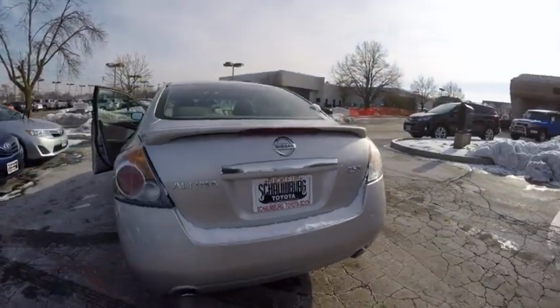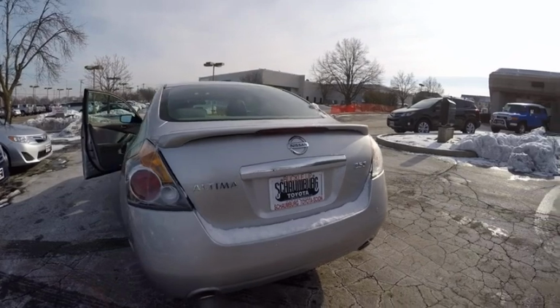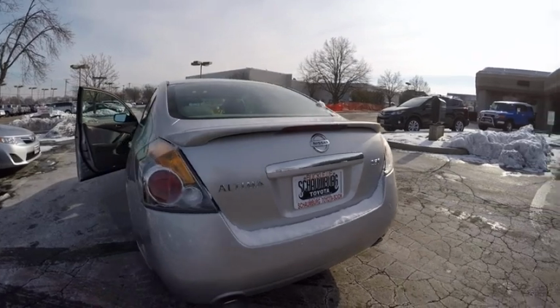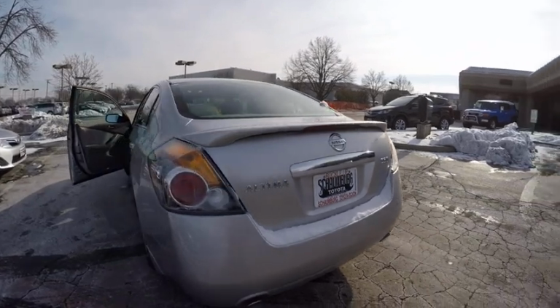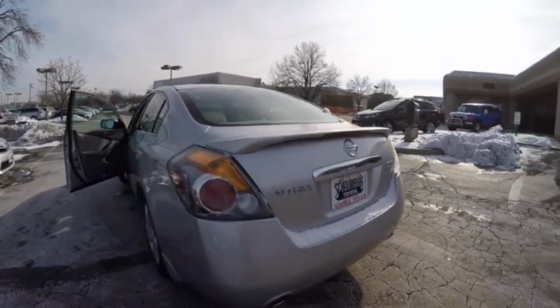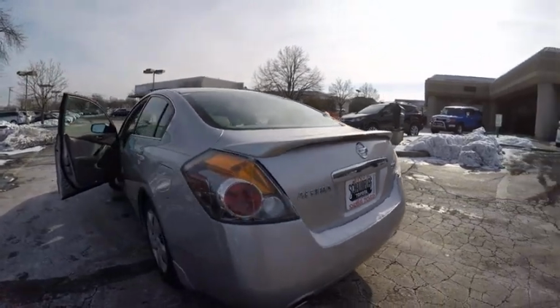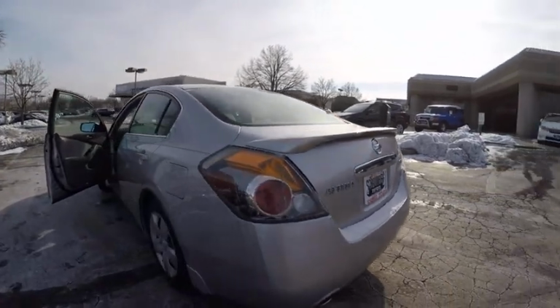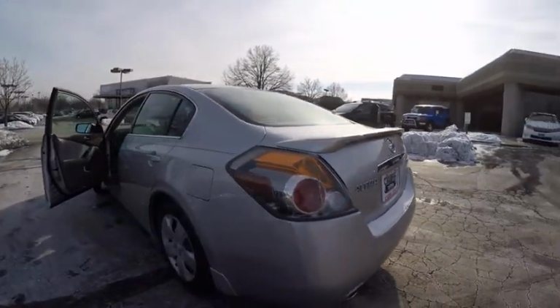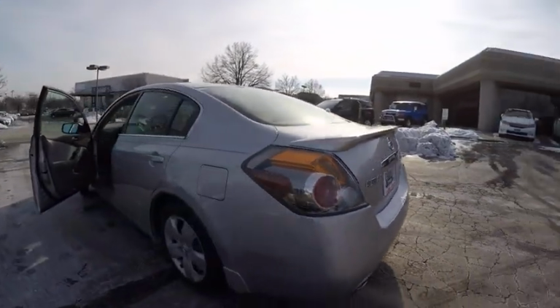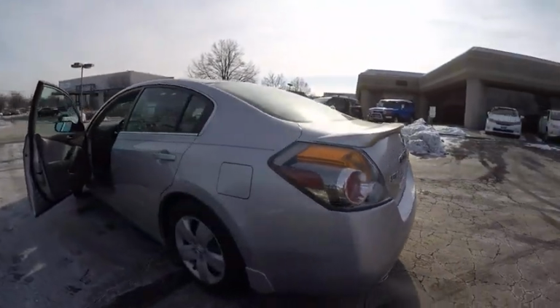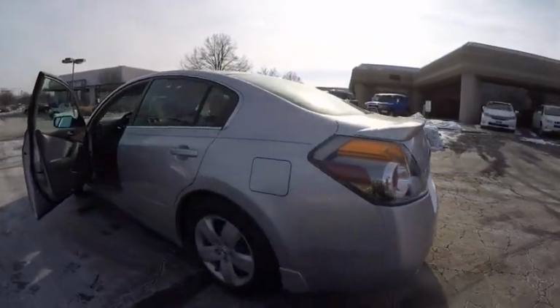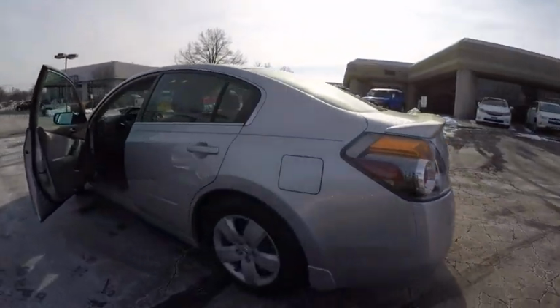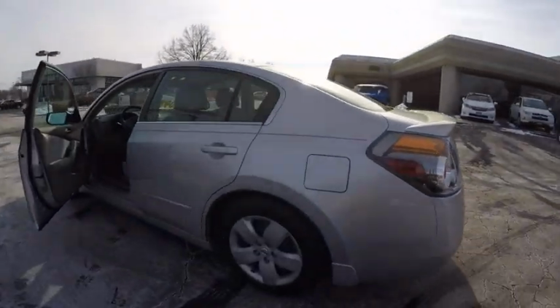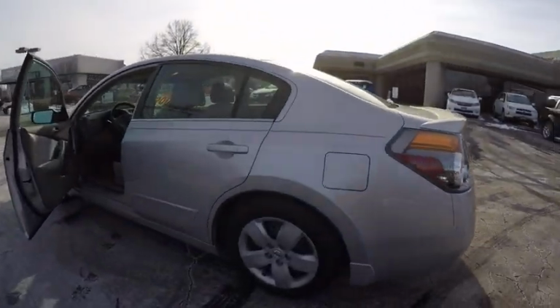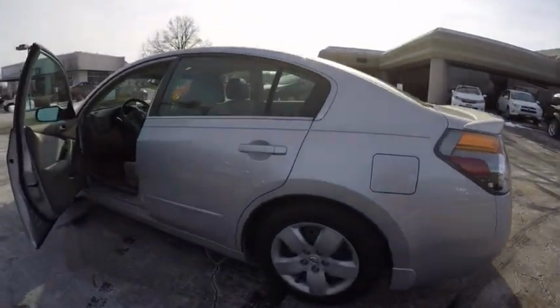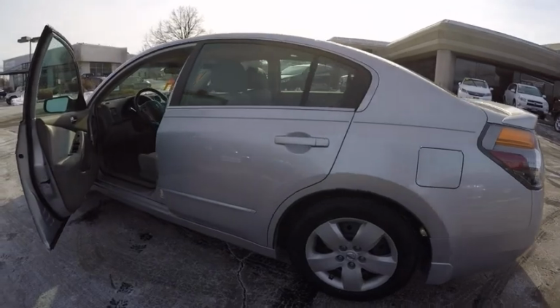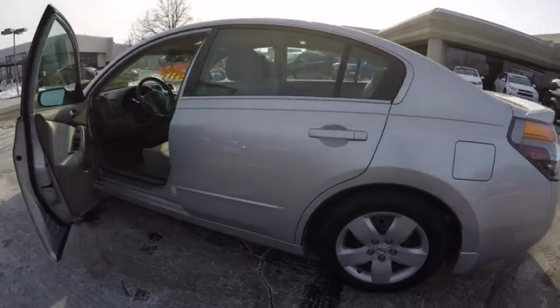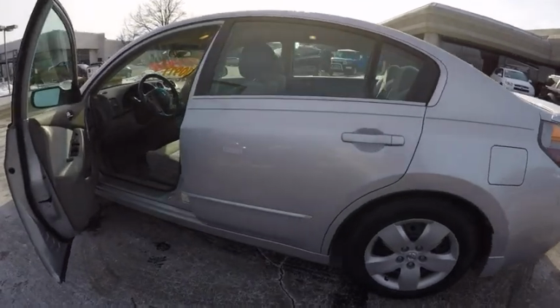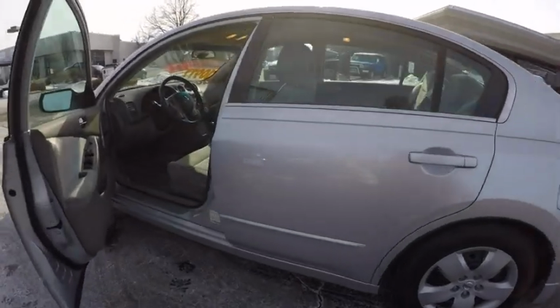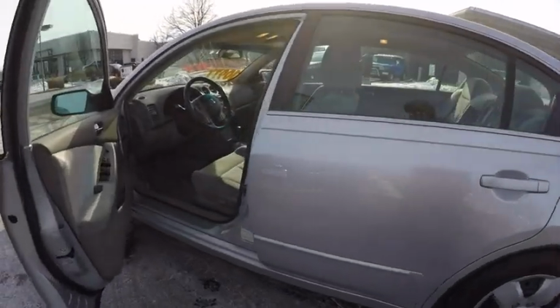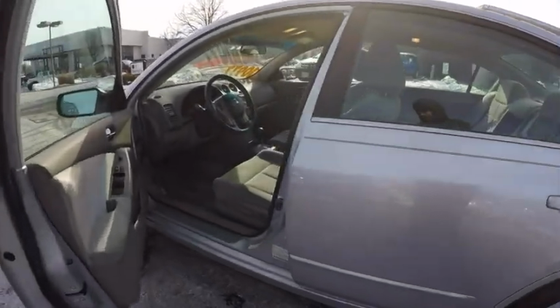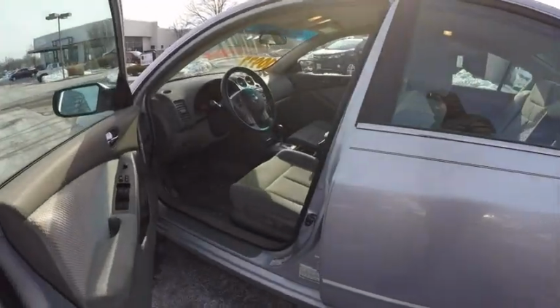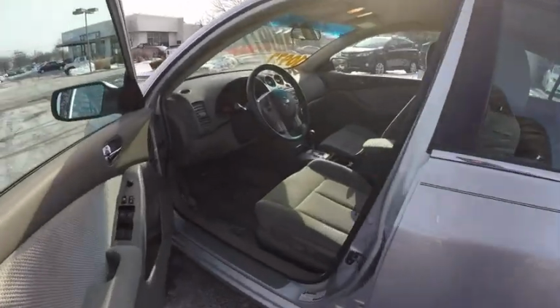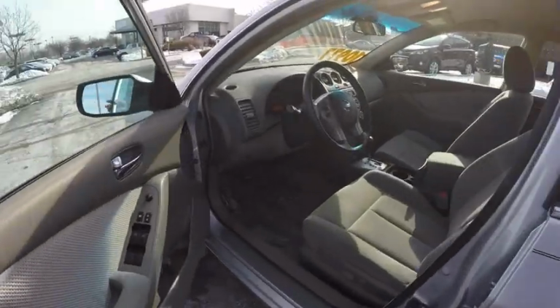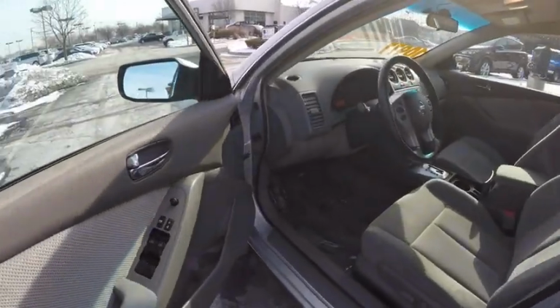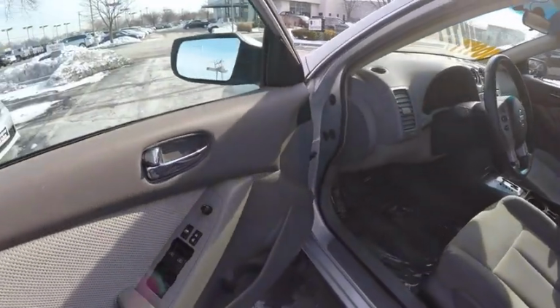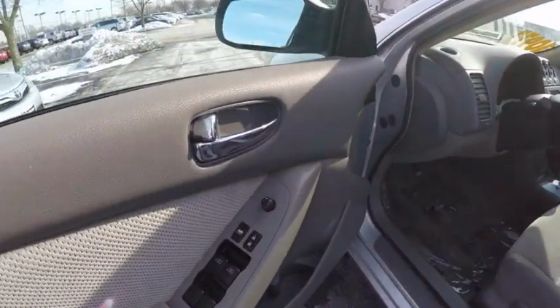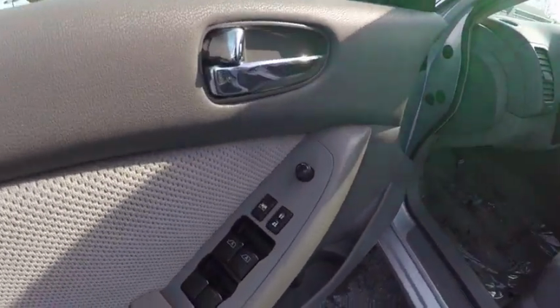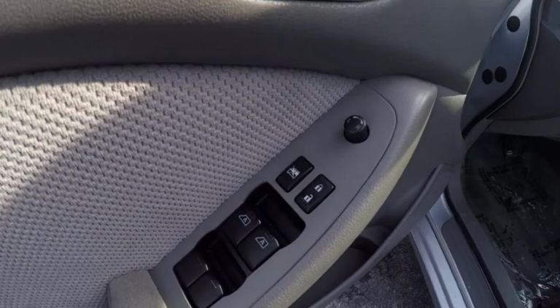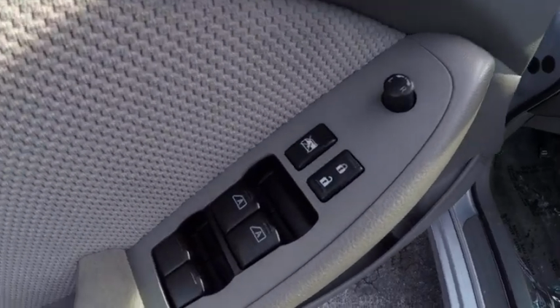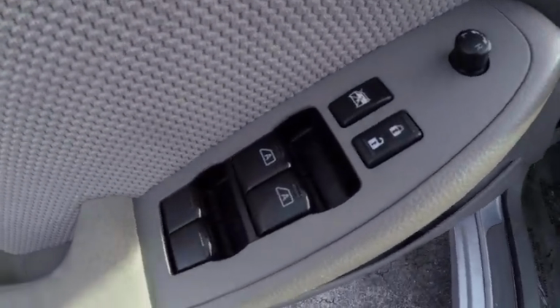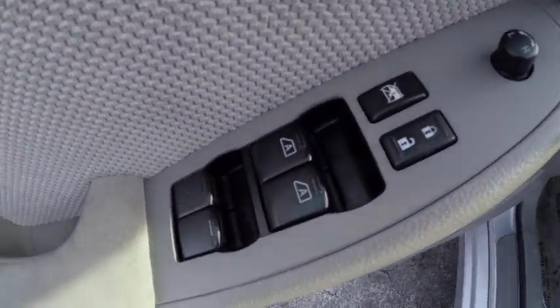Keyless entry, power steering, cruise control, child safety locks, trip computer, power door locks, power windows, remote anti-theft alarm system, reading lights, tachometer.